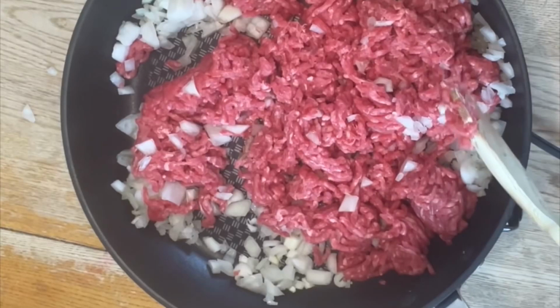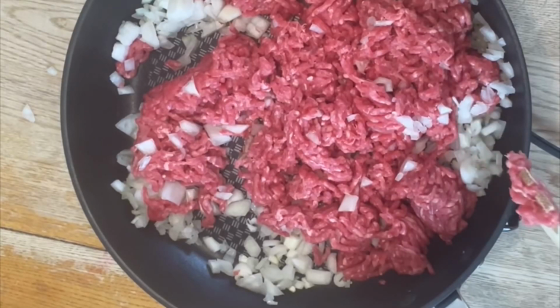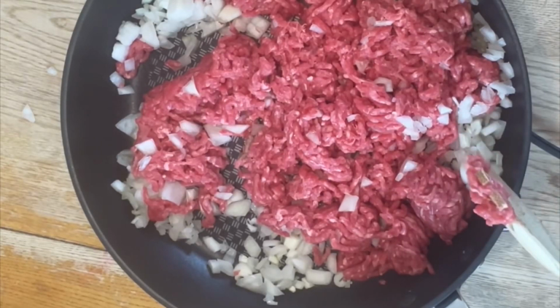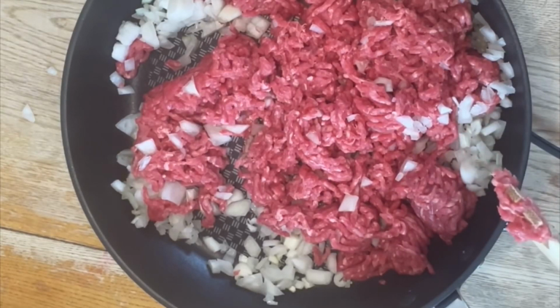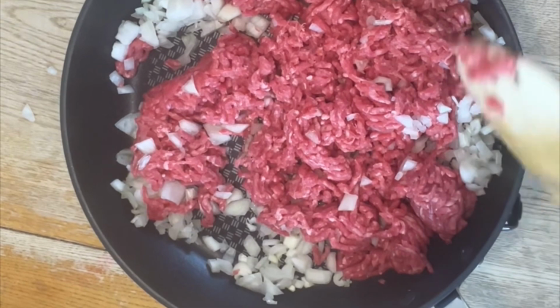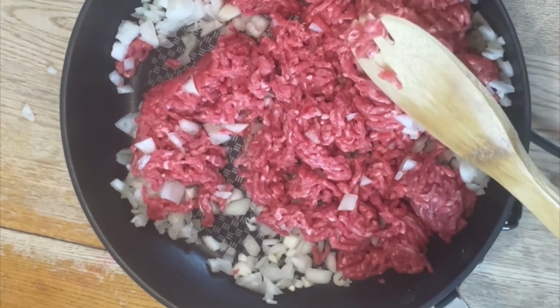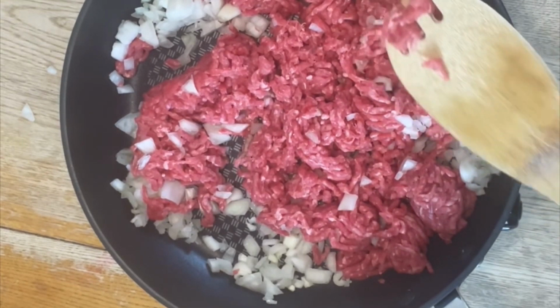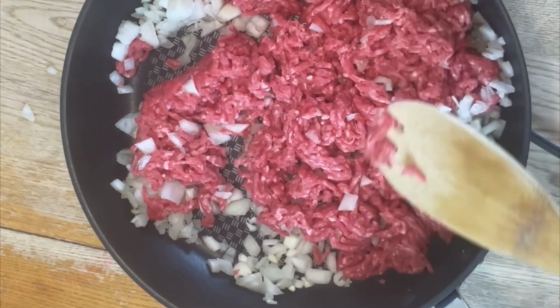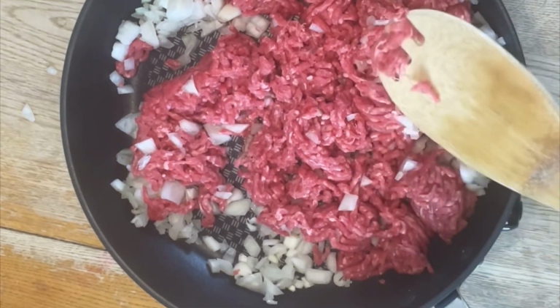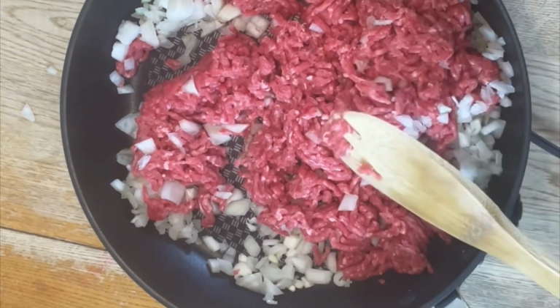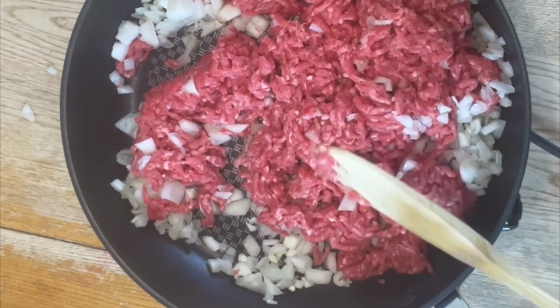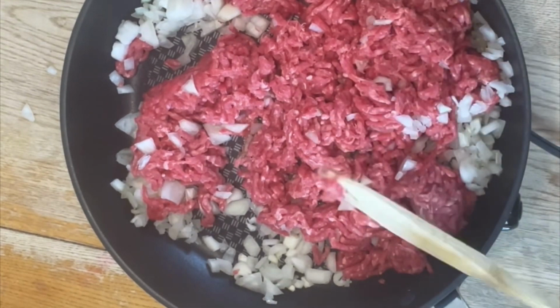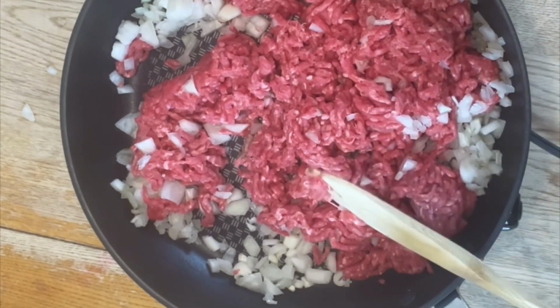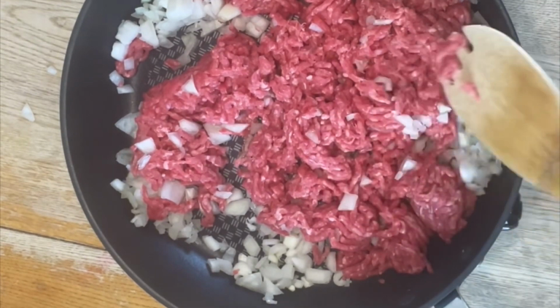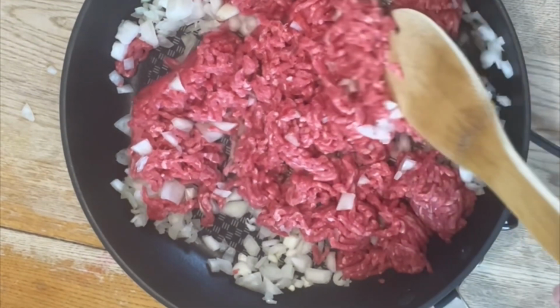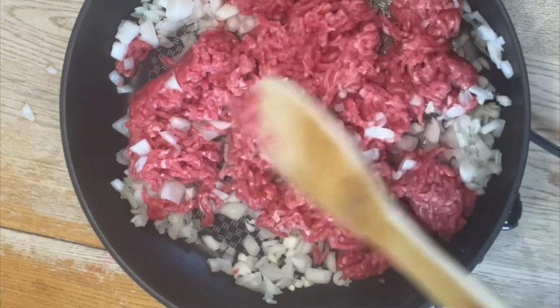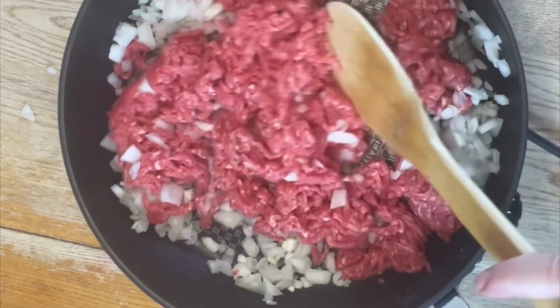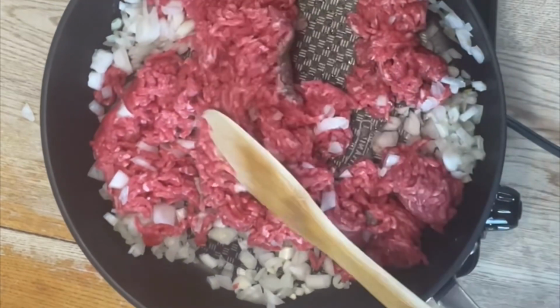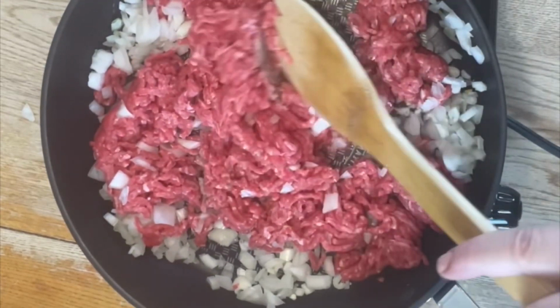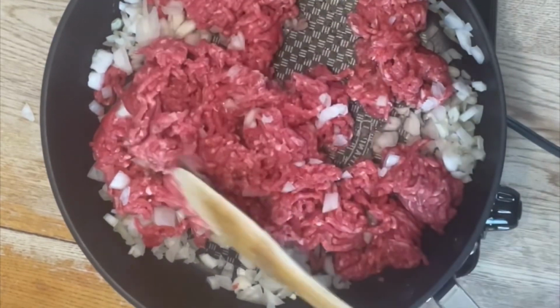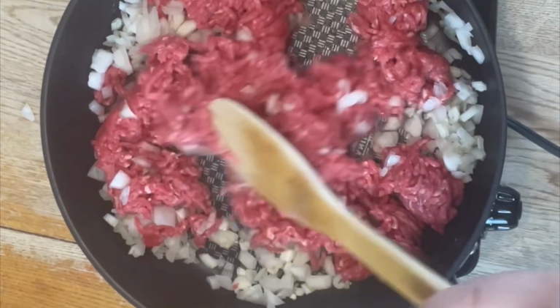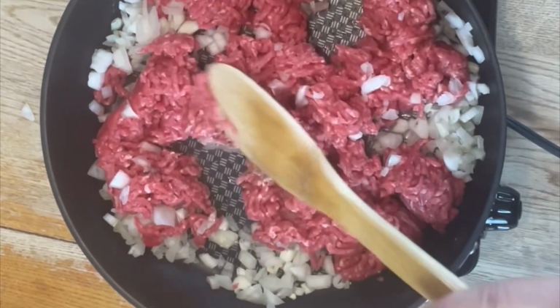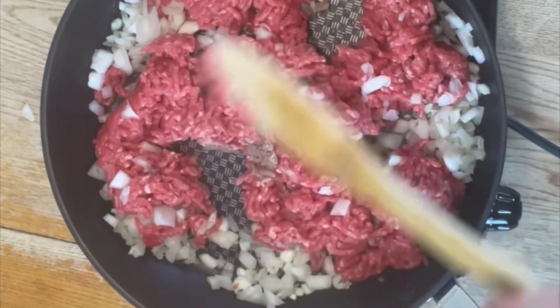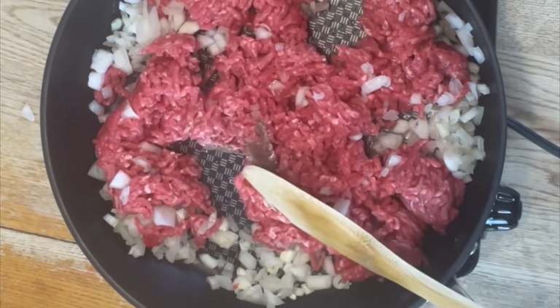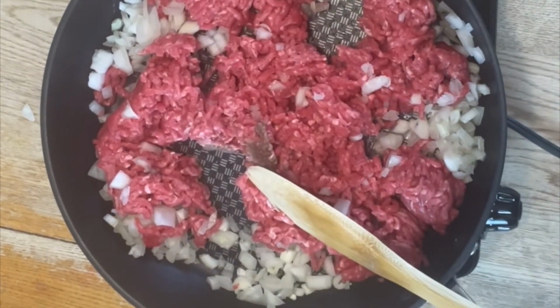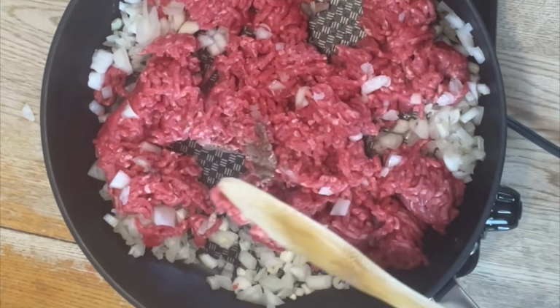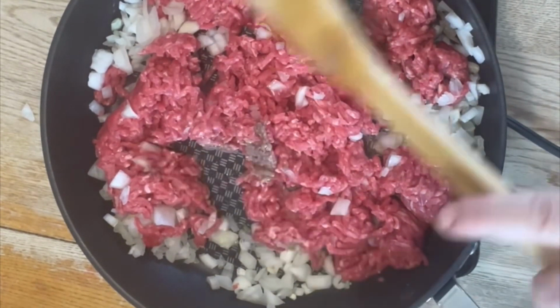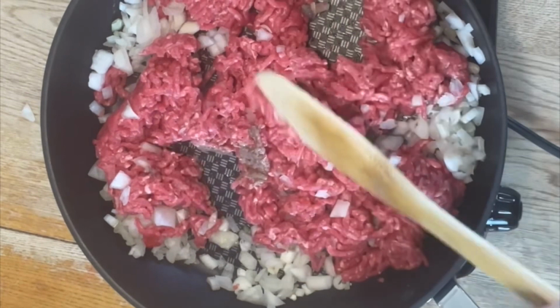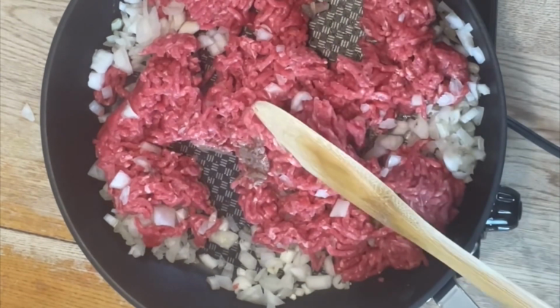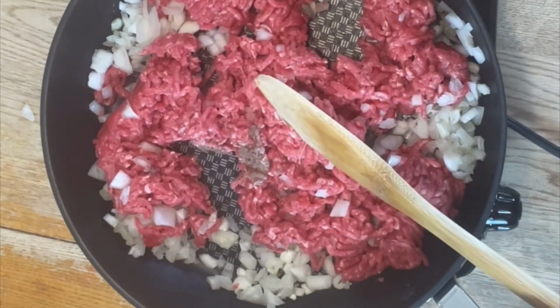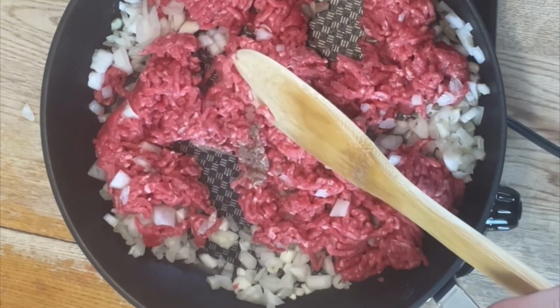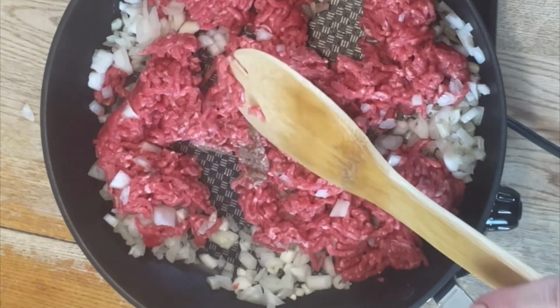We're going to go ahead and take our ground beef with some onions and put that over a medium-high heat. We're going to stir this for about seven minutes until our beef becomes completely brown and the onions are completely incorporated into the mix.